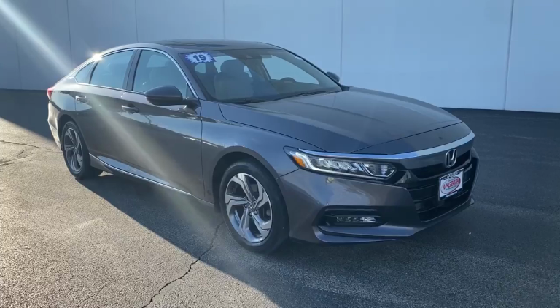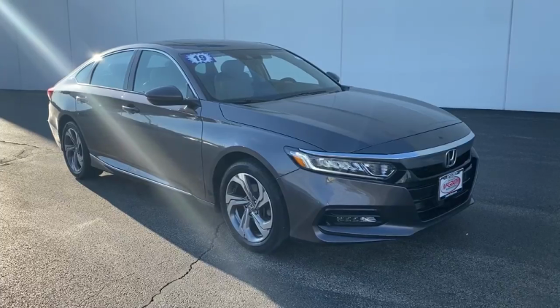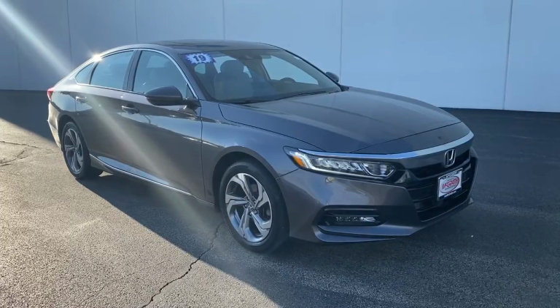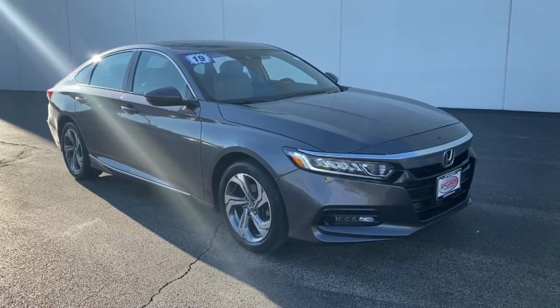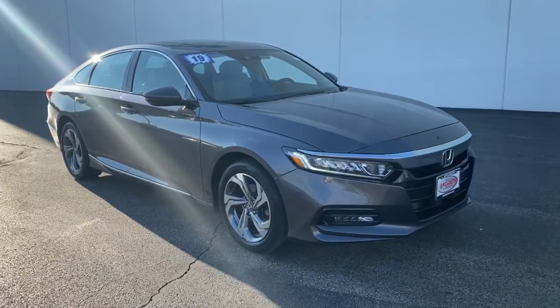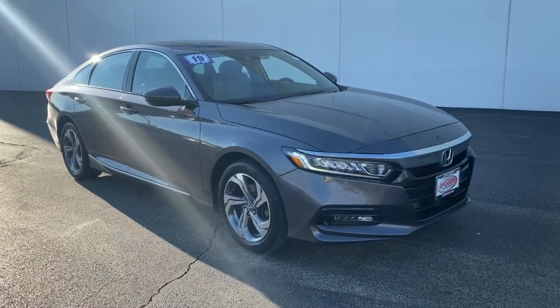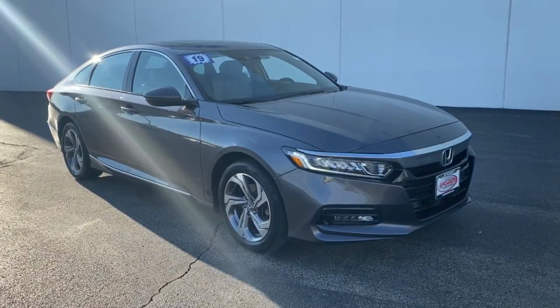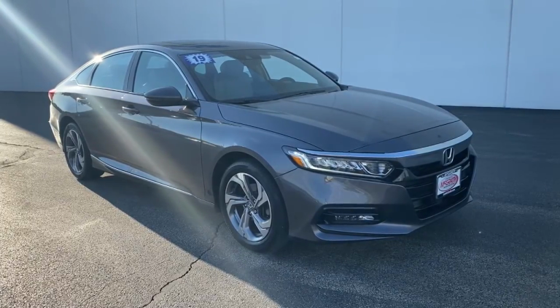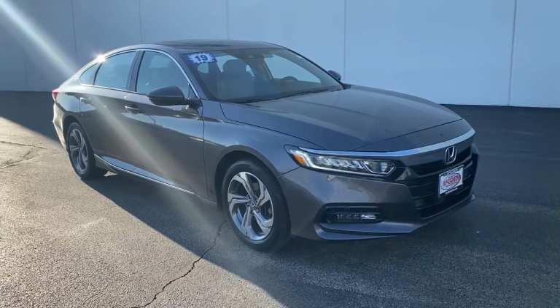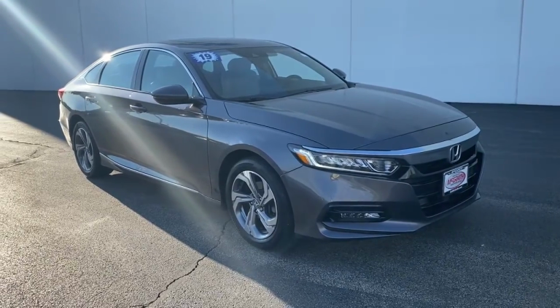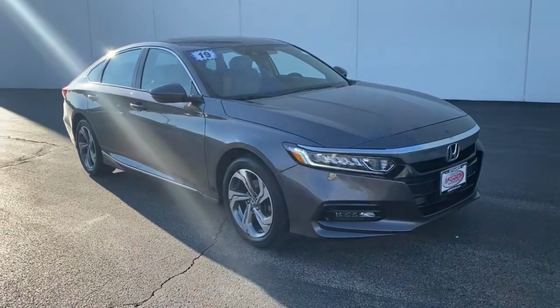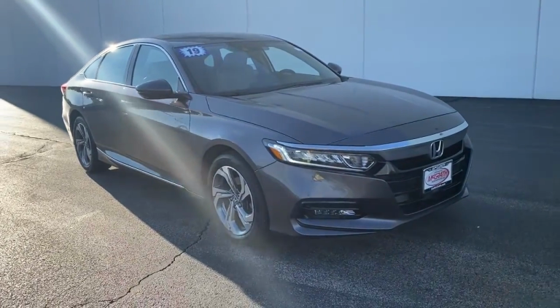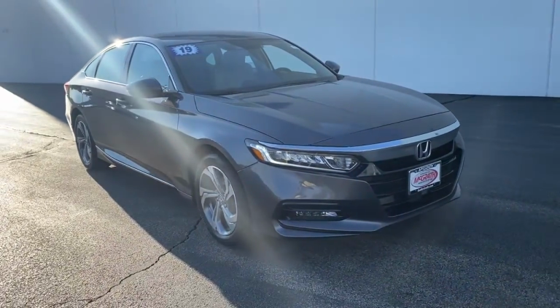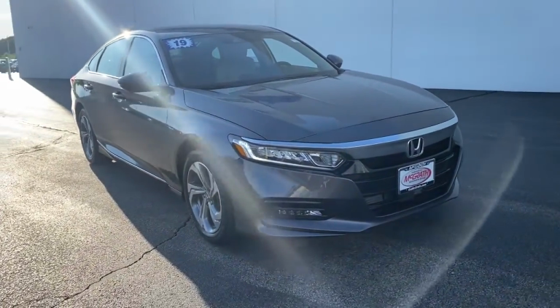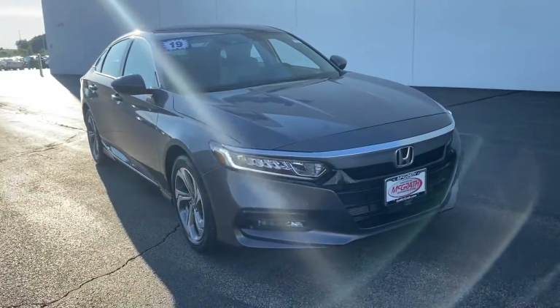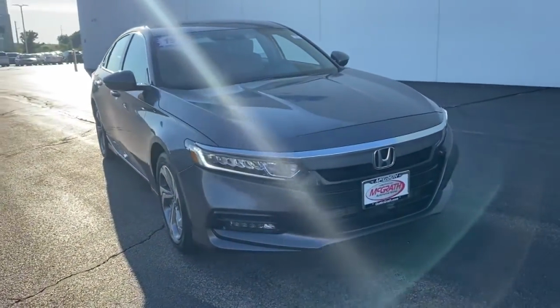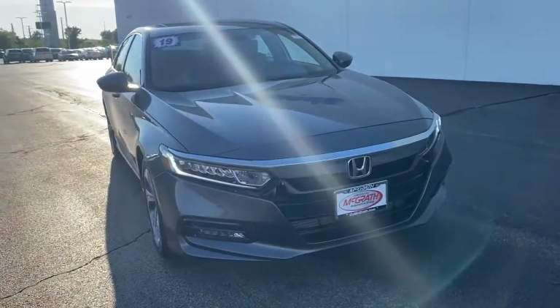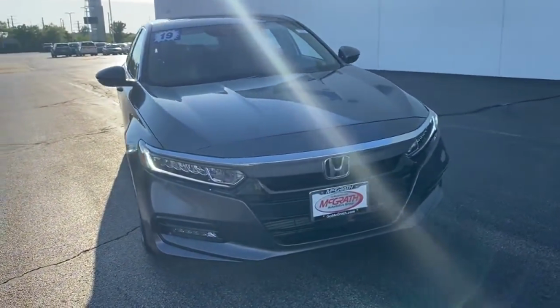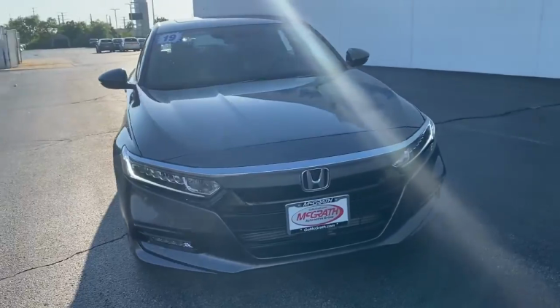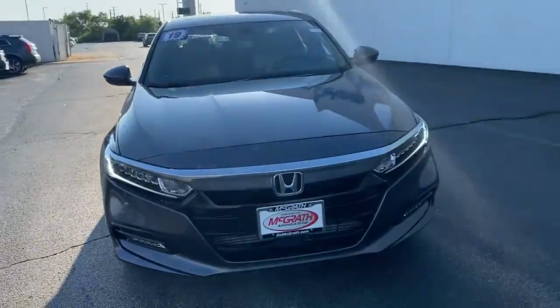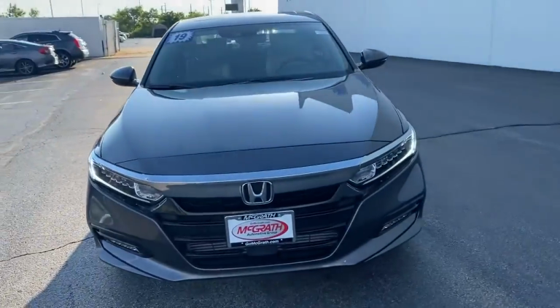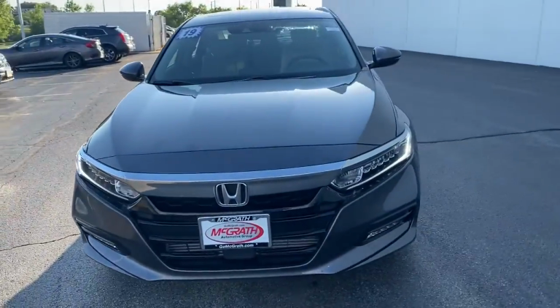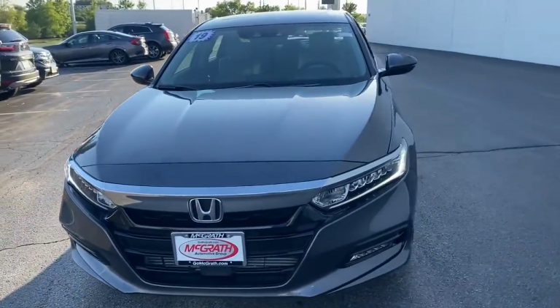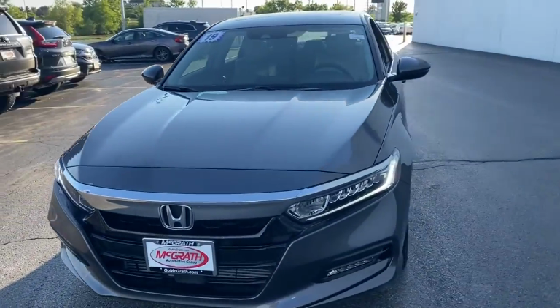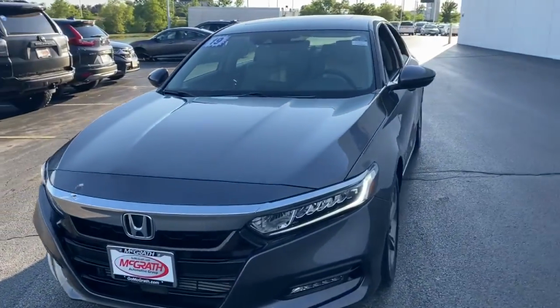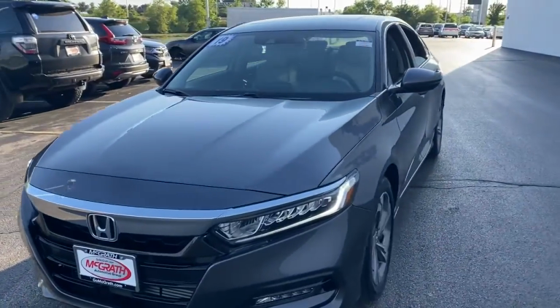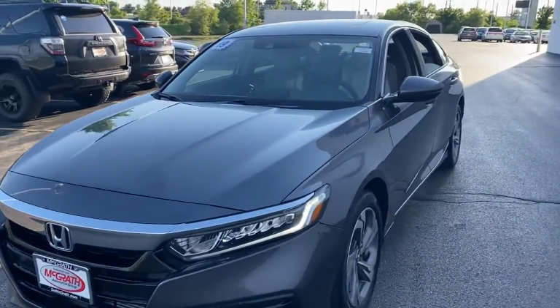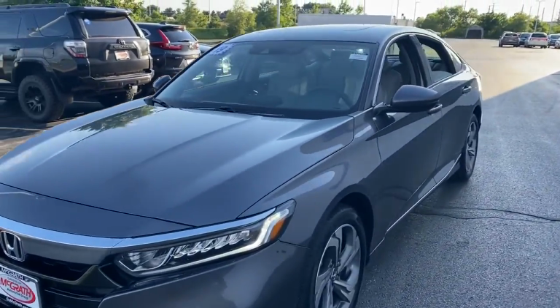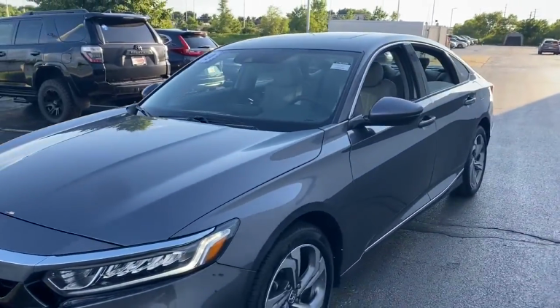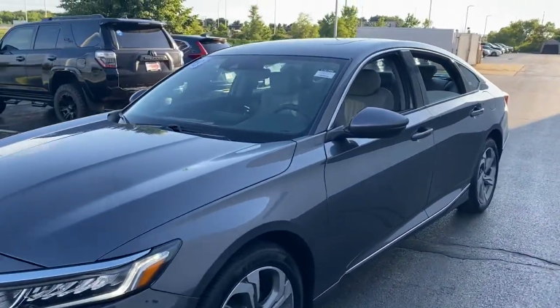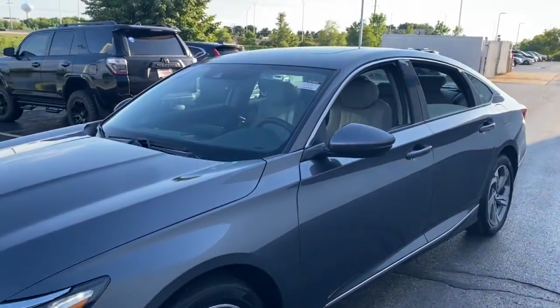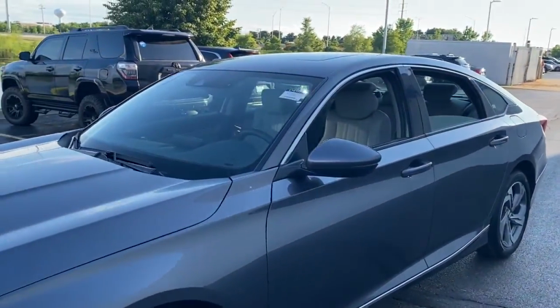Here is a wonderful 2019 Honda Accord. With less than 20,000 miles on the odometer, this vehicle stands out from the rest.